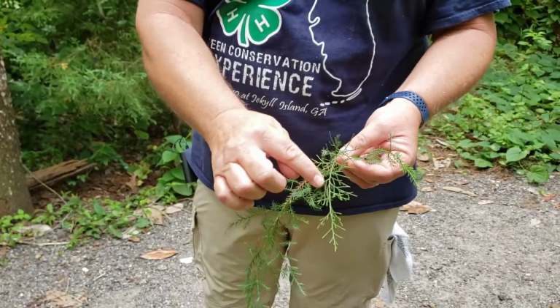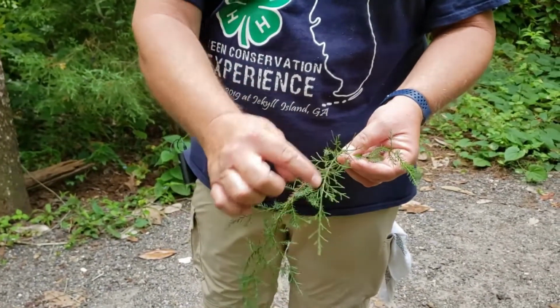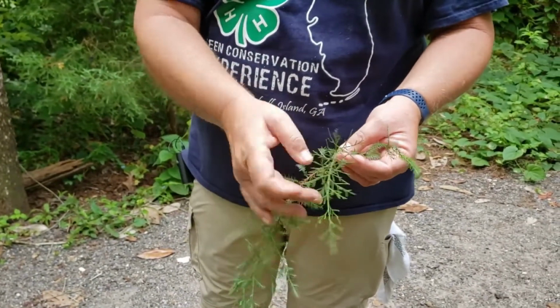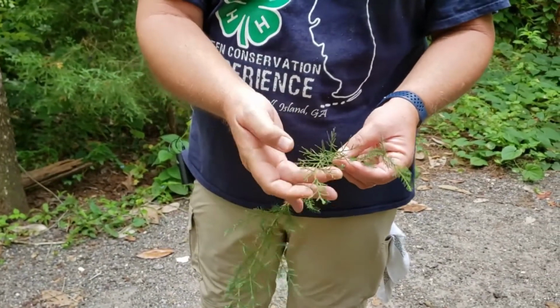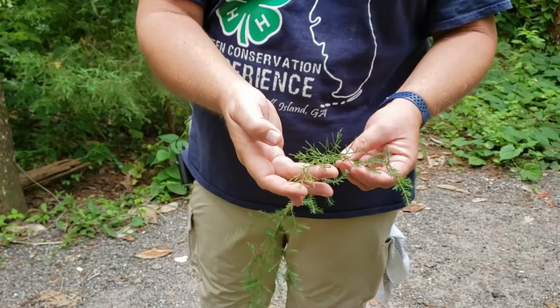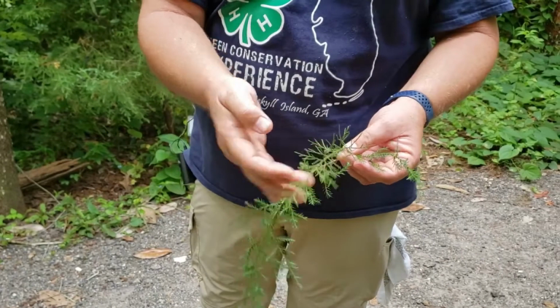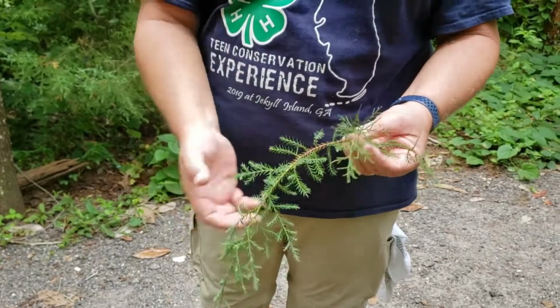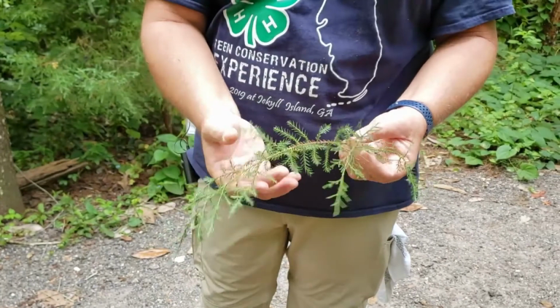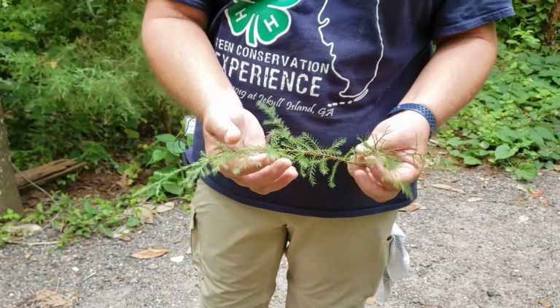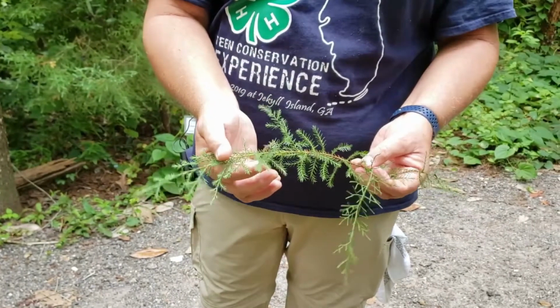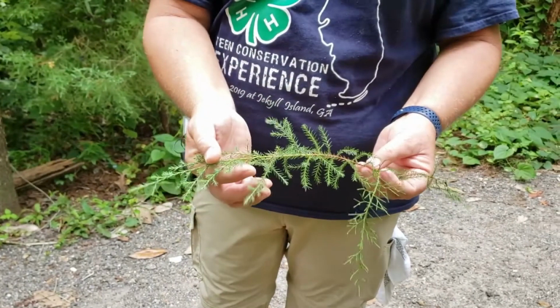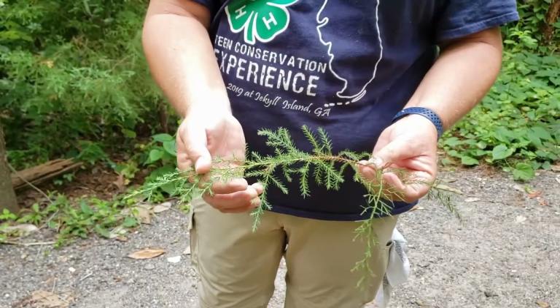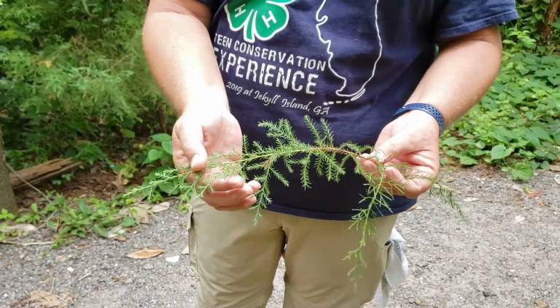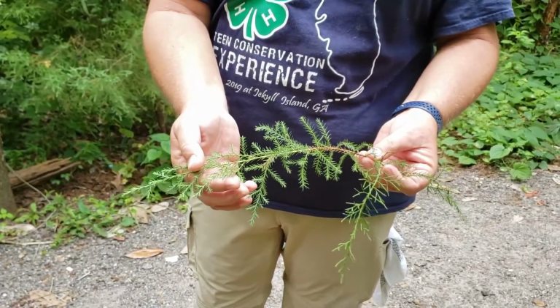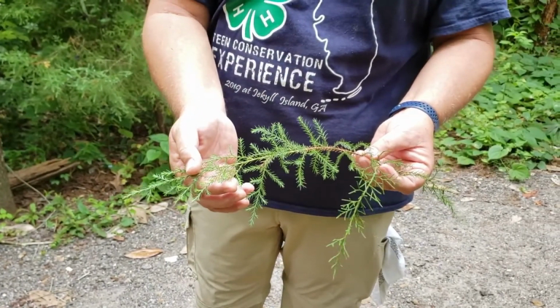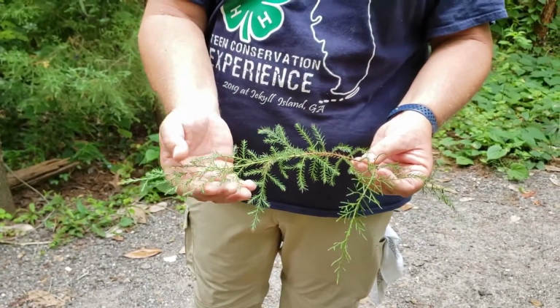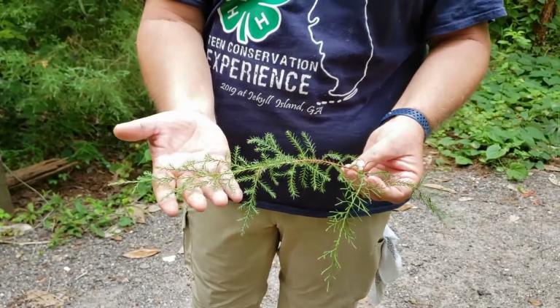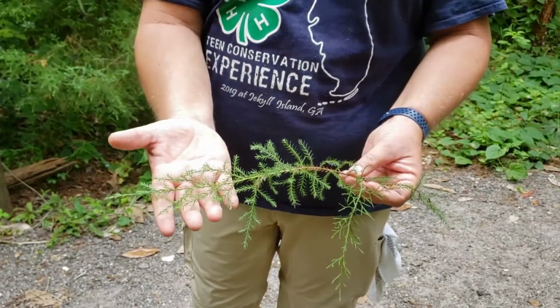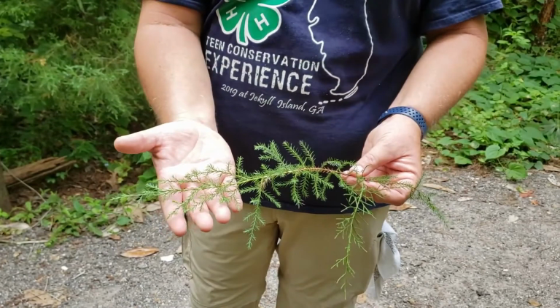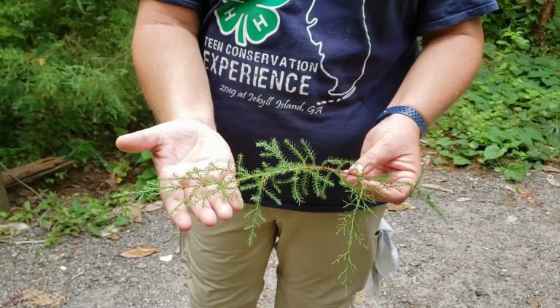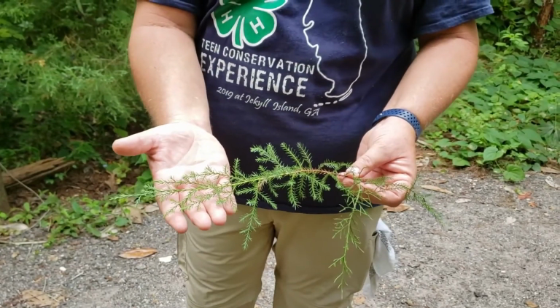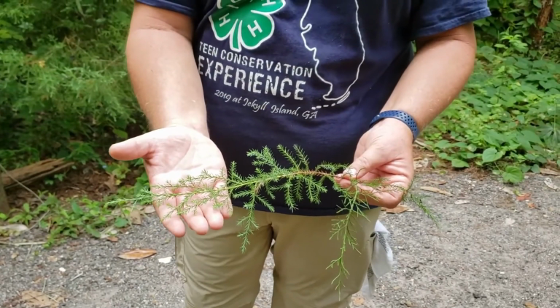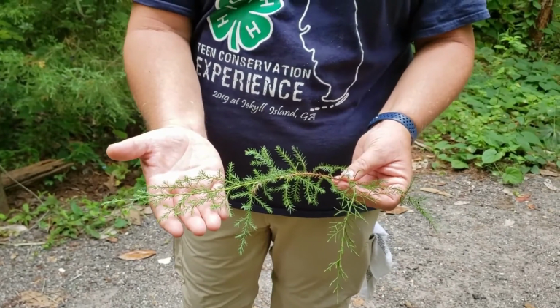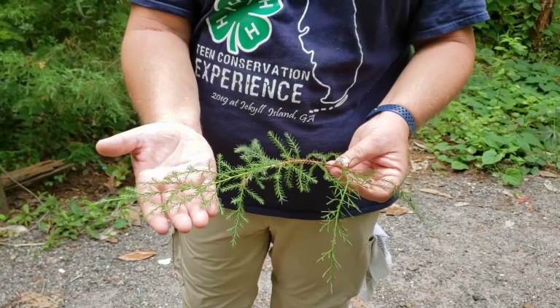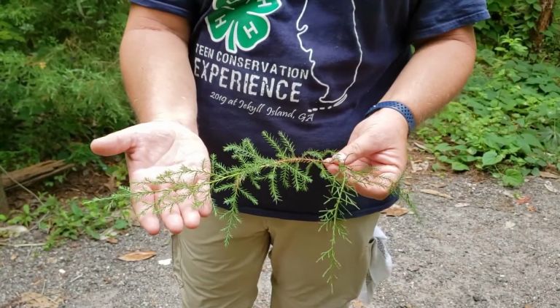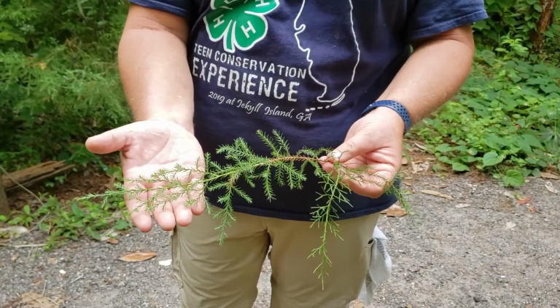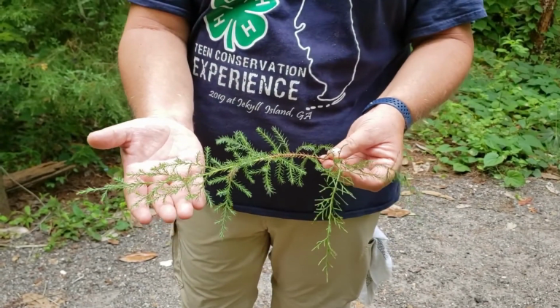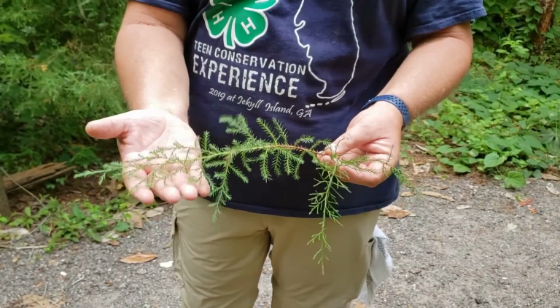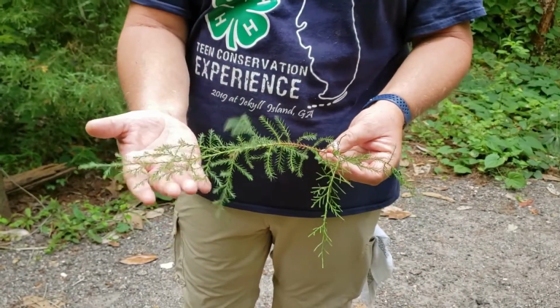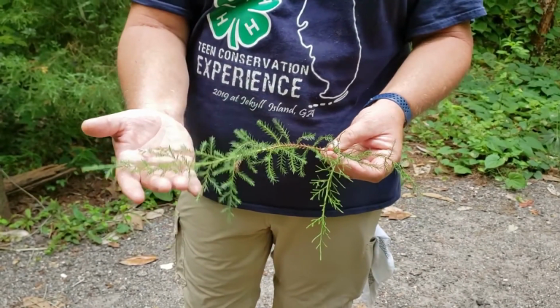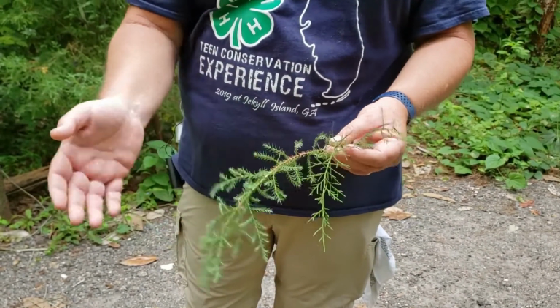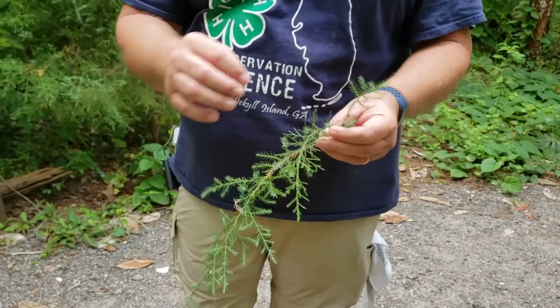This branch is actually an older branch, and when it's new and young and vigorously growing, it'll have a different appearance to it. So don't be fooled if you see this on the sample.